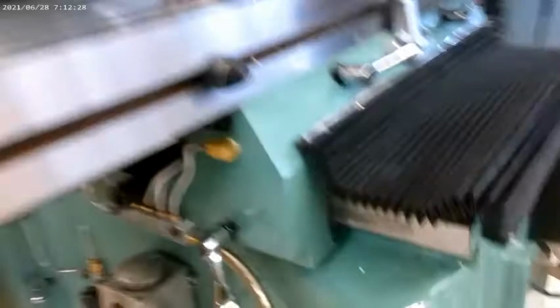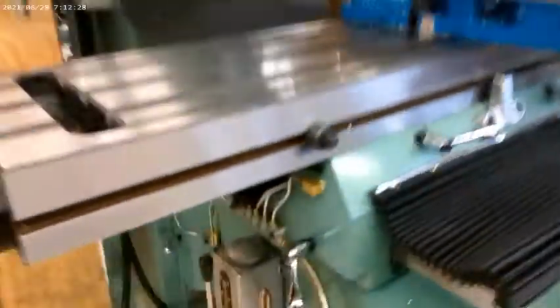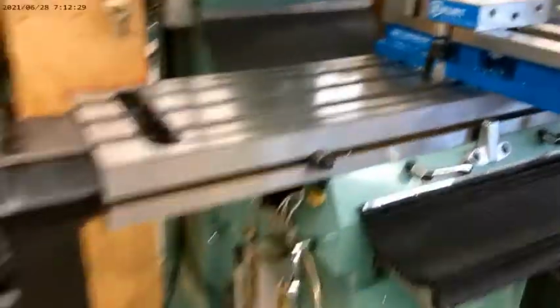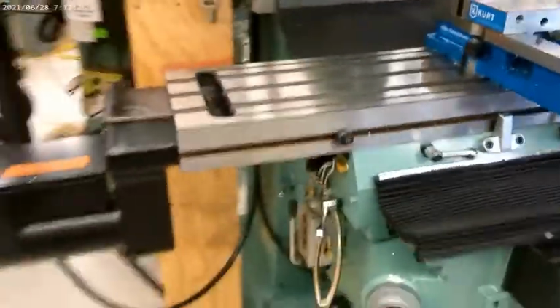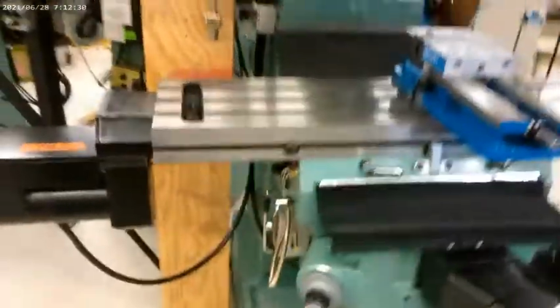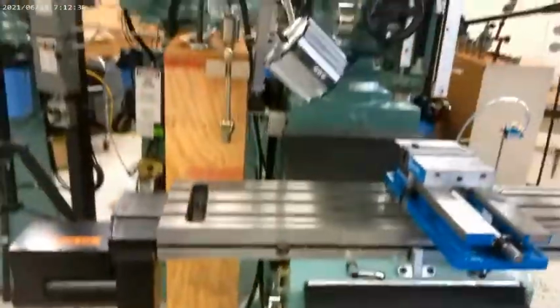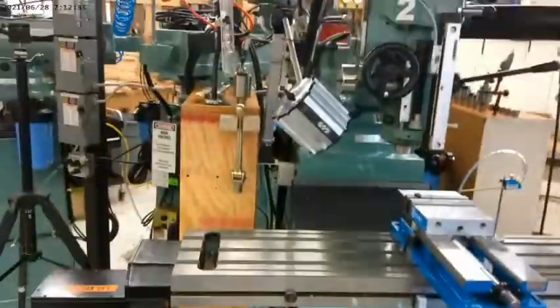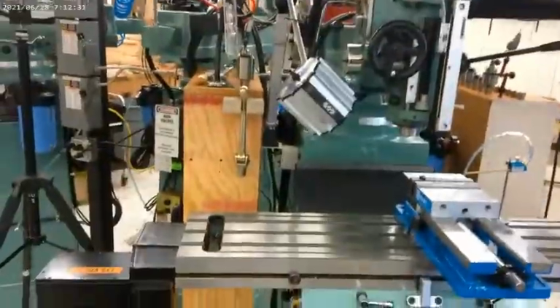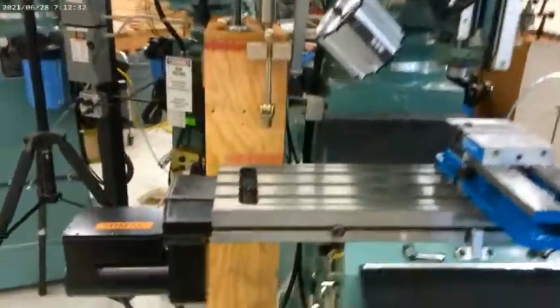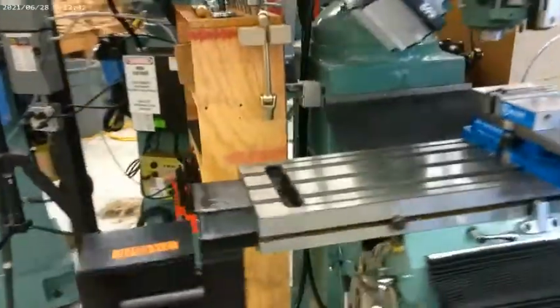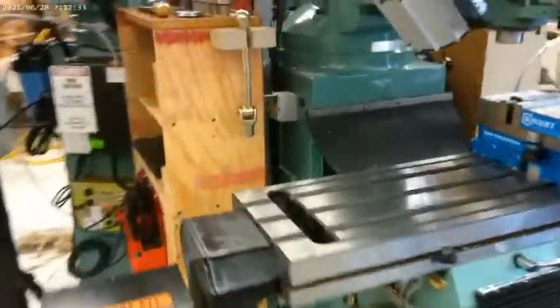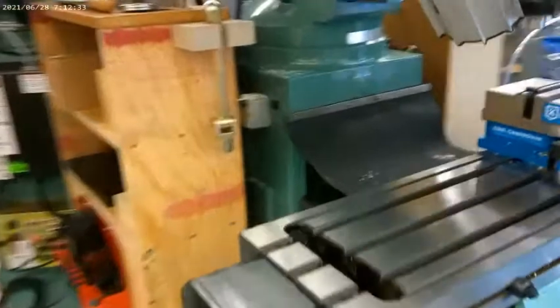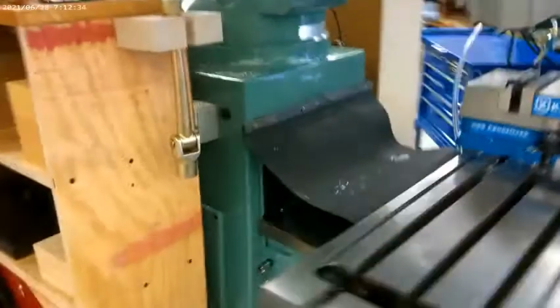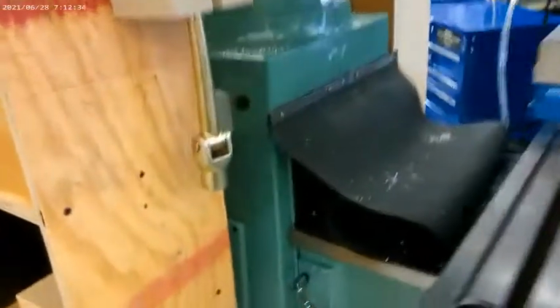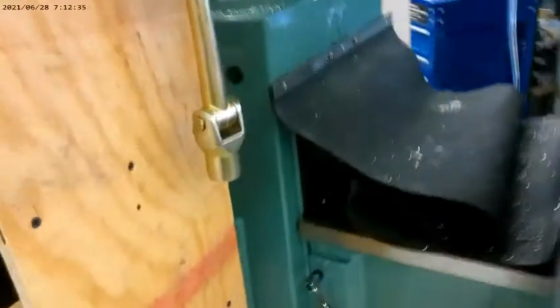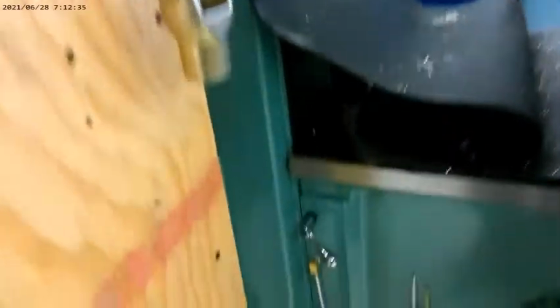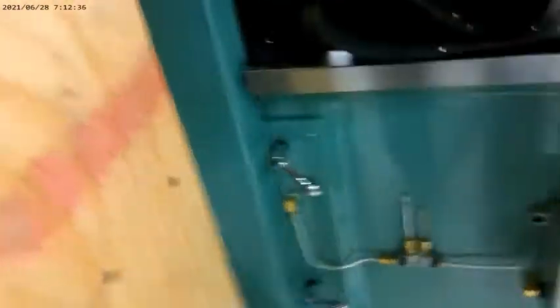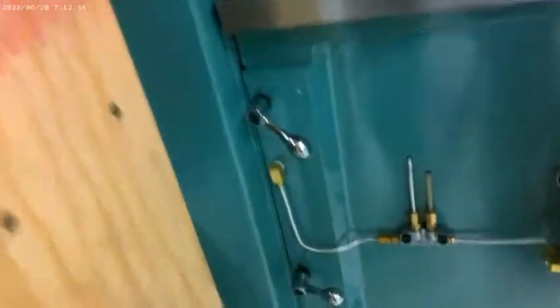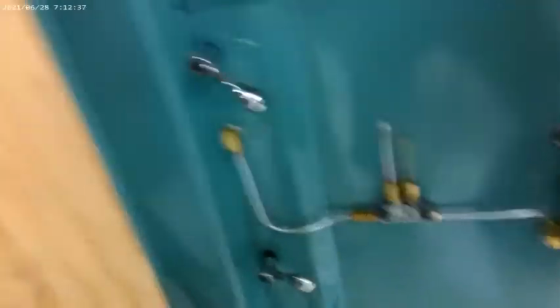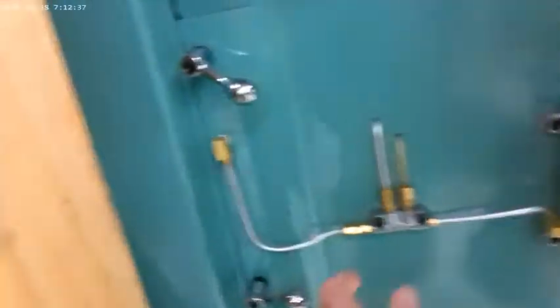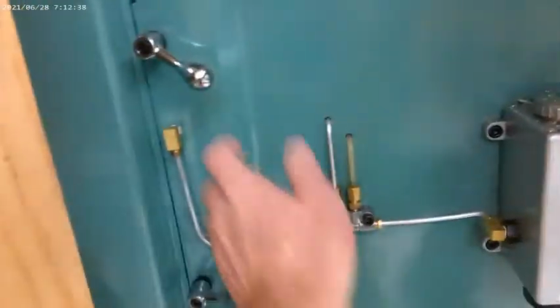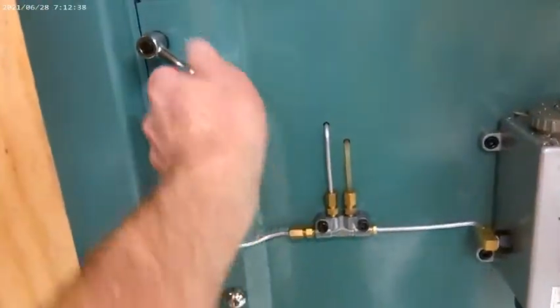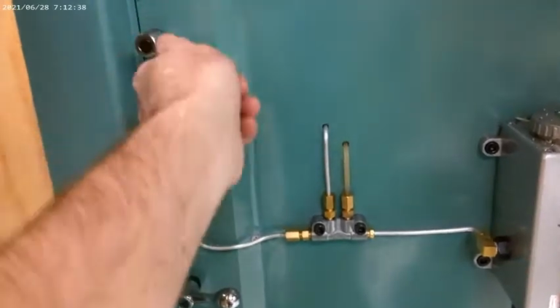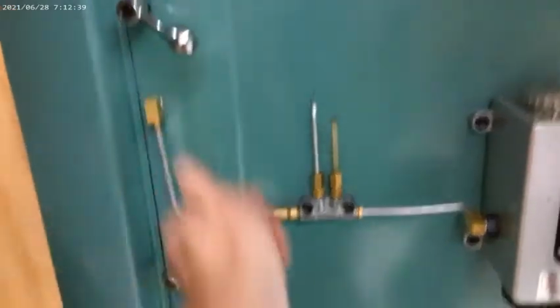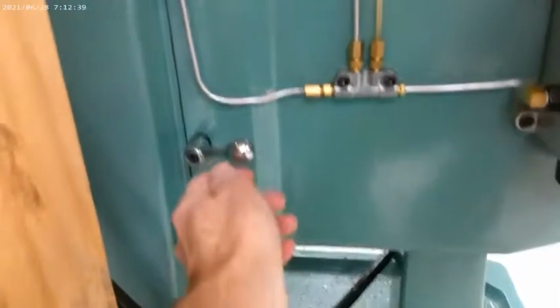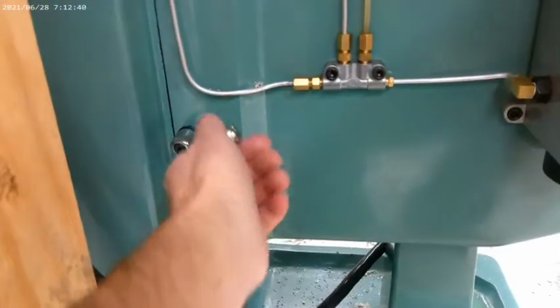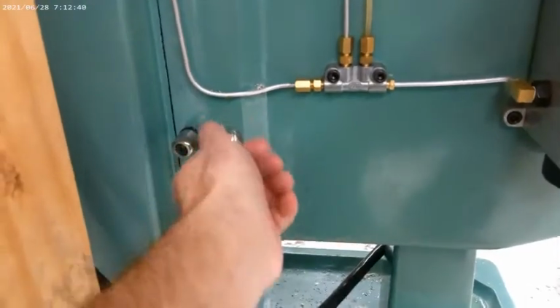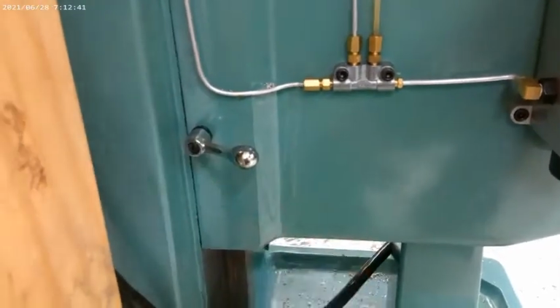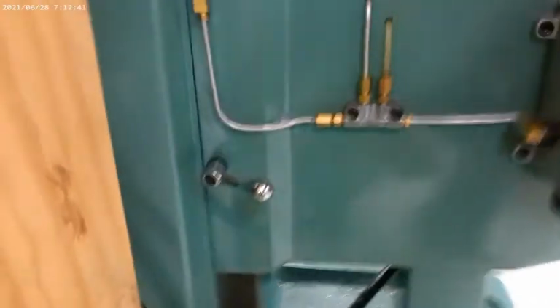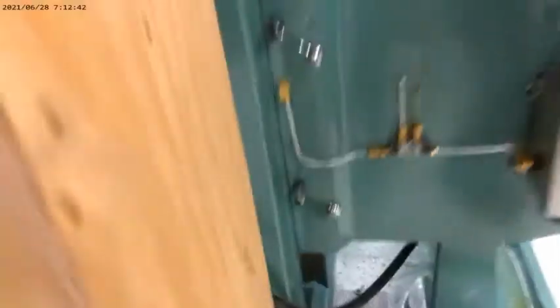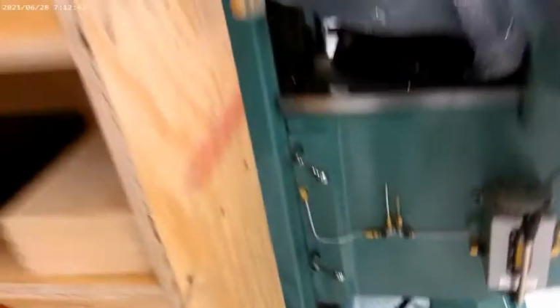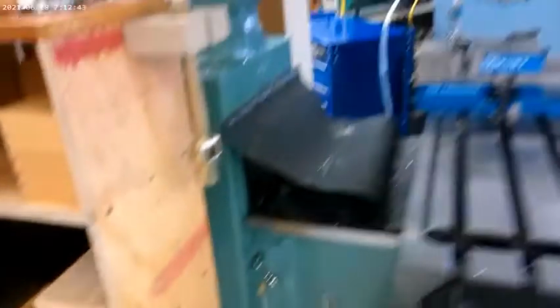And lastly, our Z-axis lock. In front of our machine, I come over here to the left side, right where our tooling is kept. I go down here on the knee, and you'll find two. There's one here — that's loose. And here — that's loose. Now the machine is free to move.